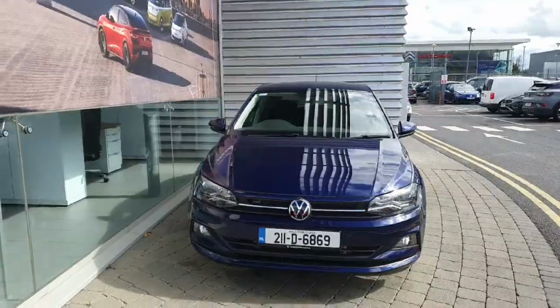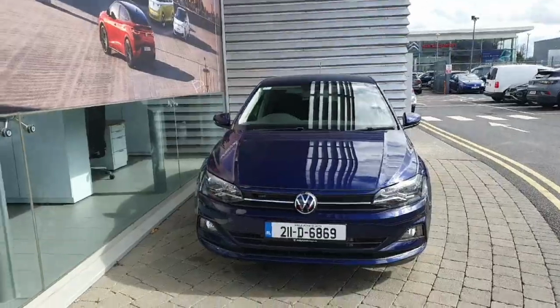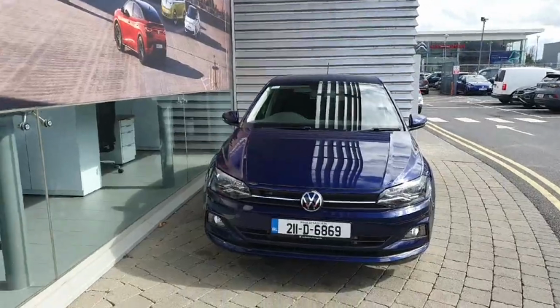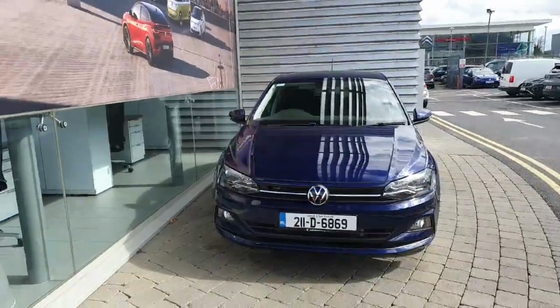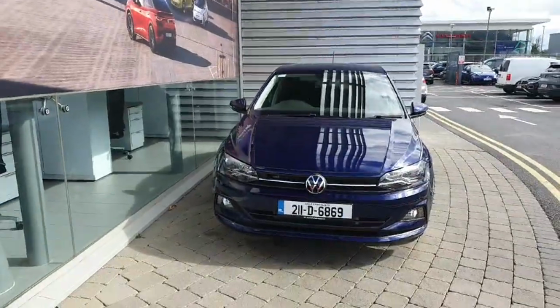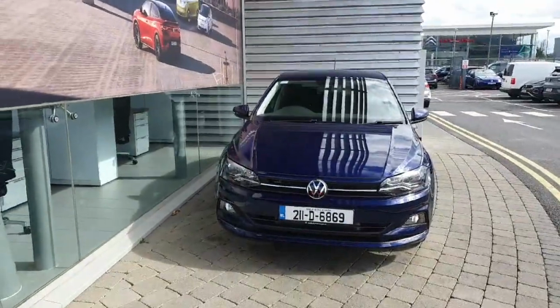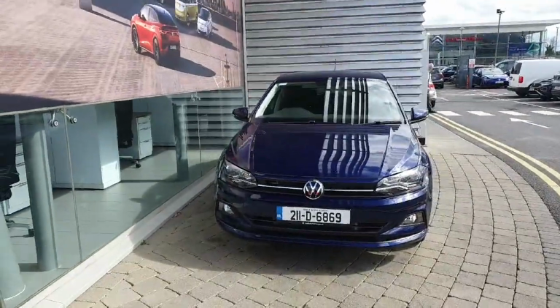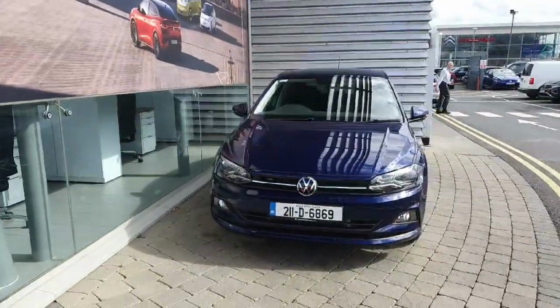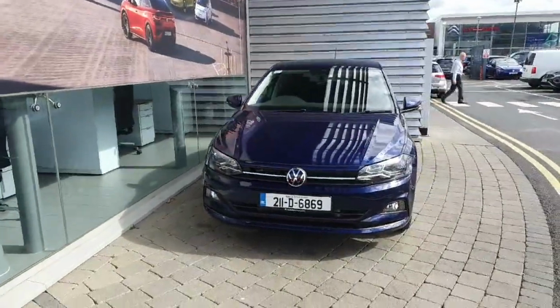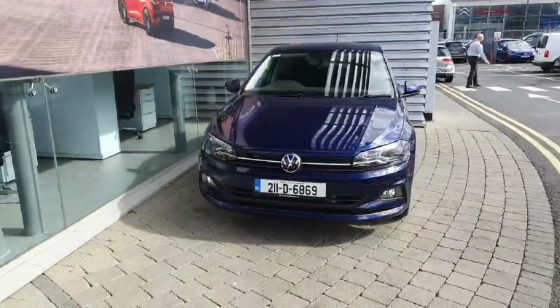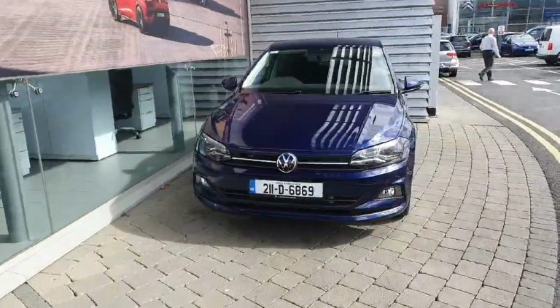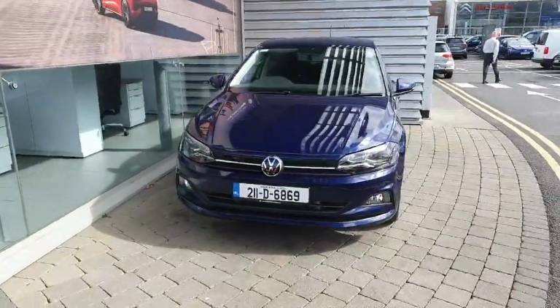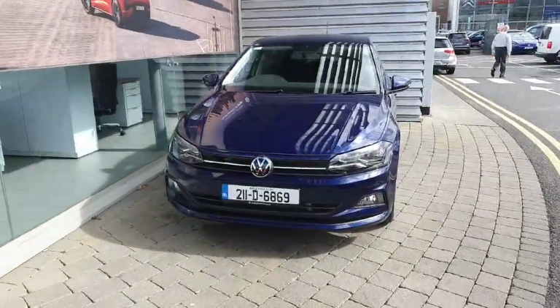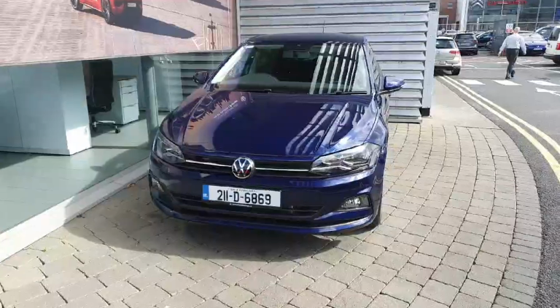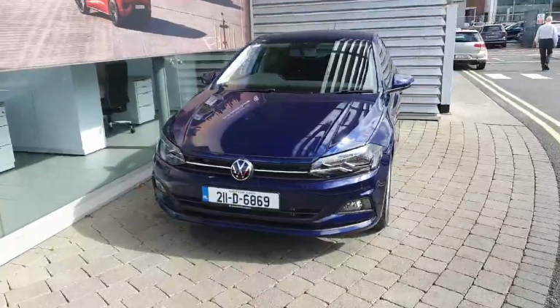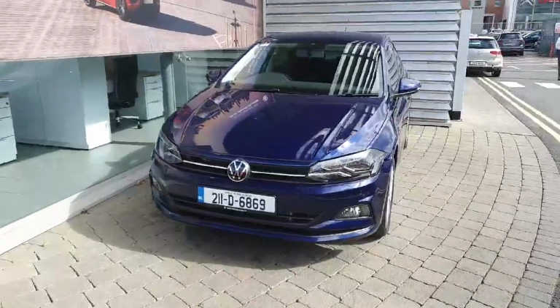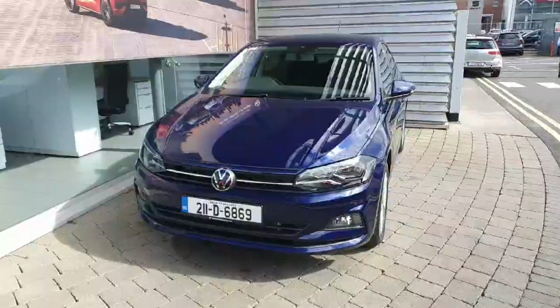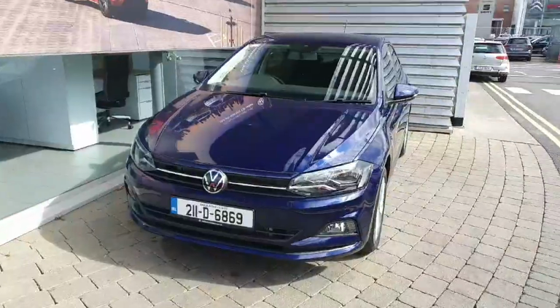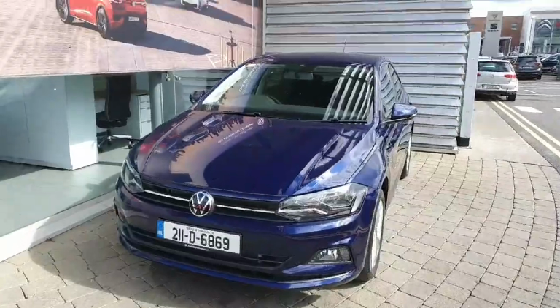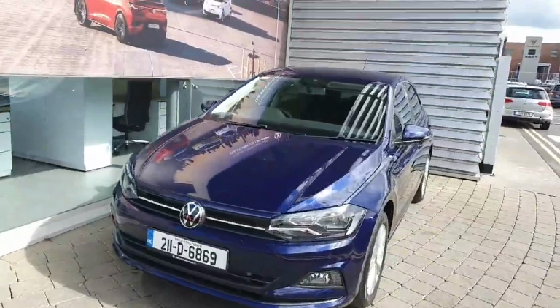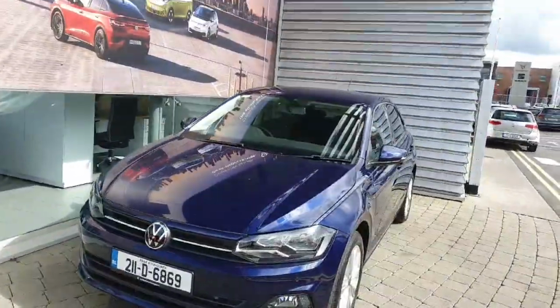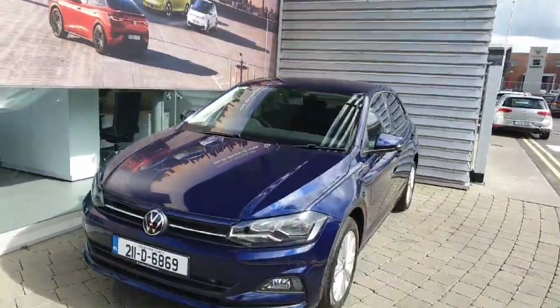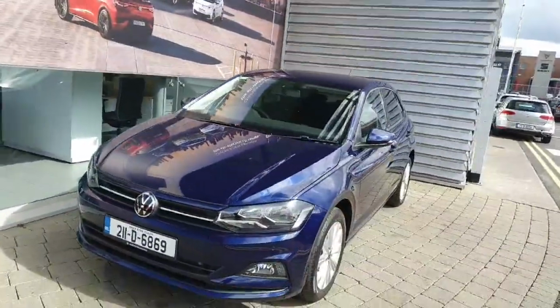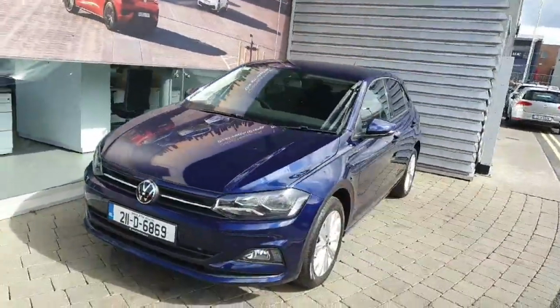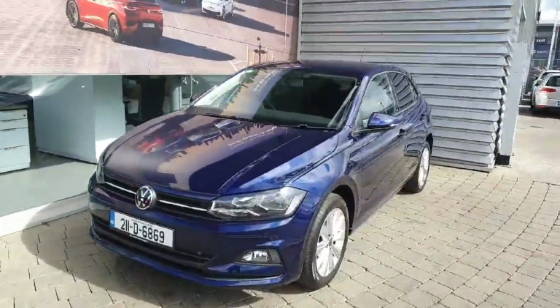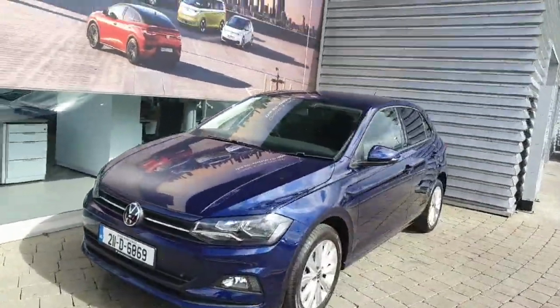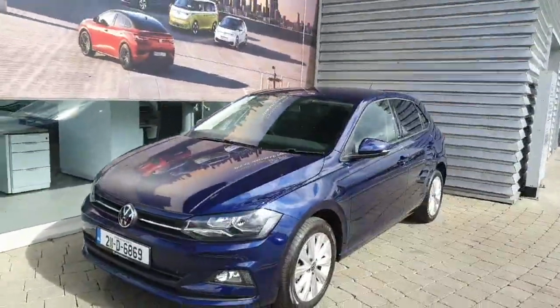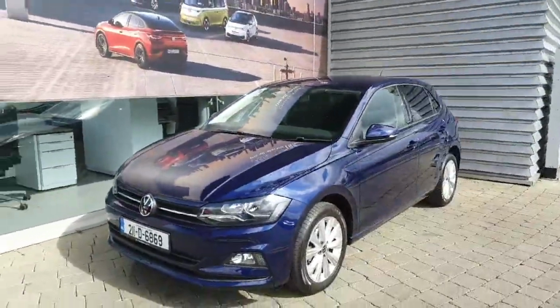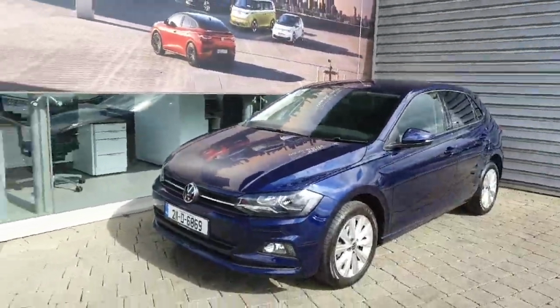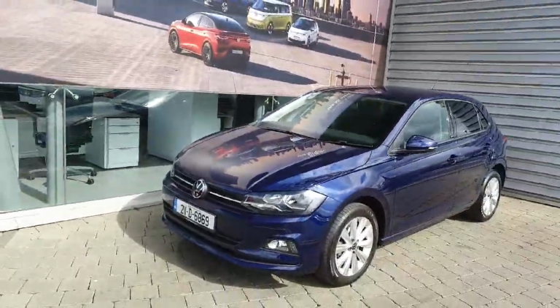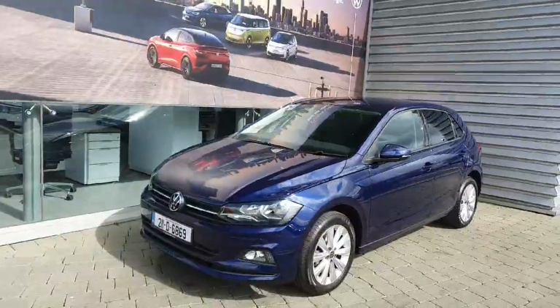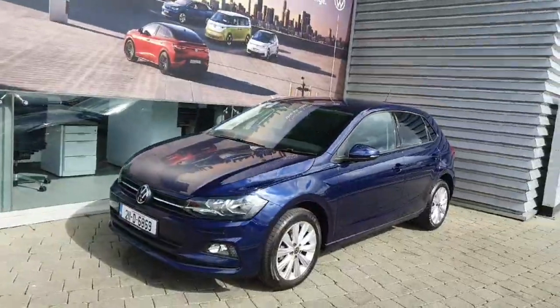Hi everyone and welcome to the Volkswagen Airside. Today we're looking at this 2021 Volkswagen Polo United finished in metallic navy color.